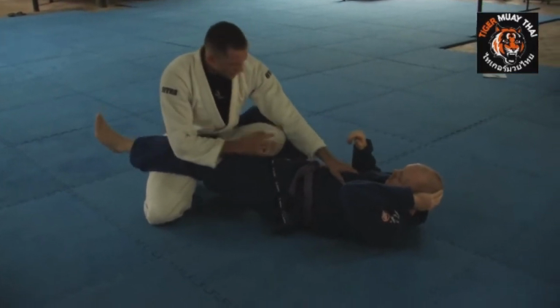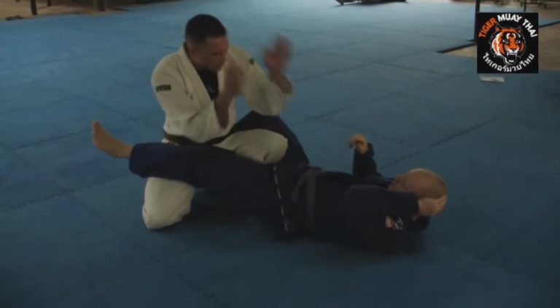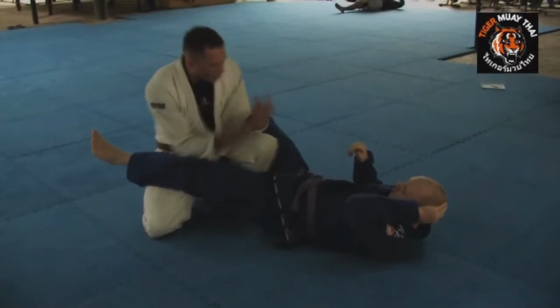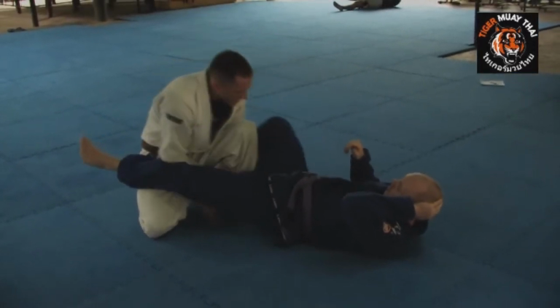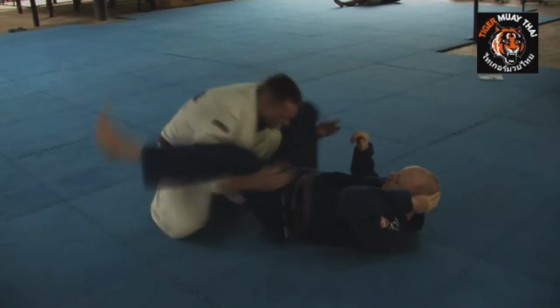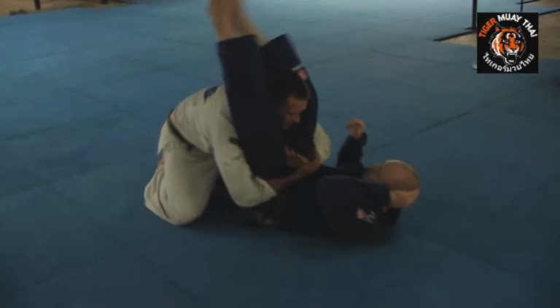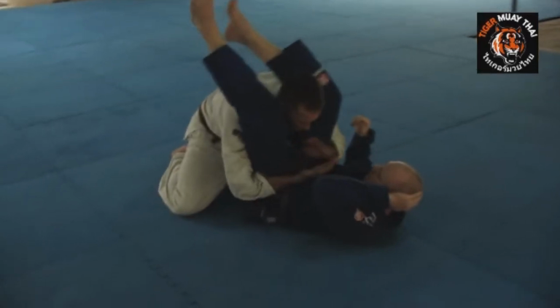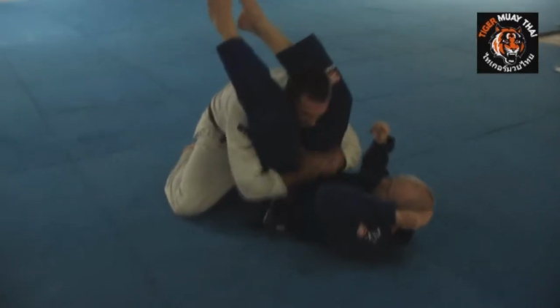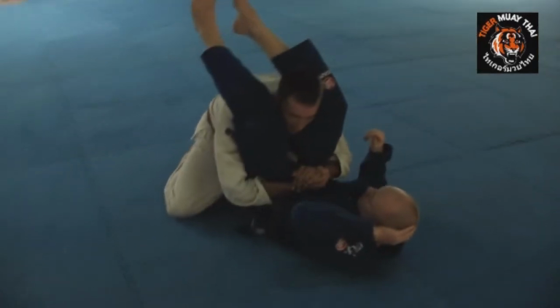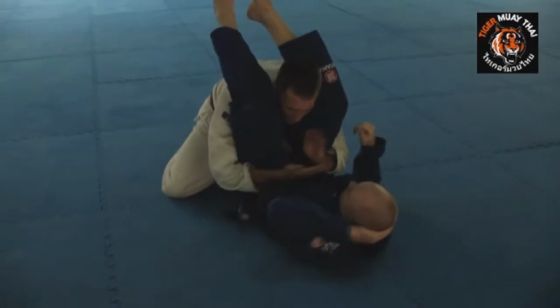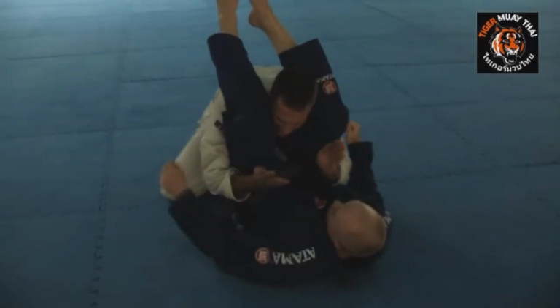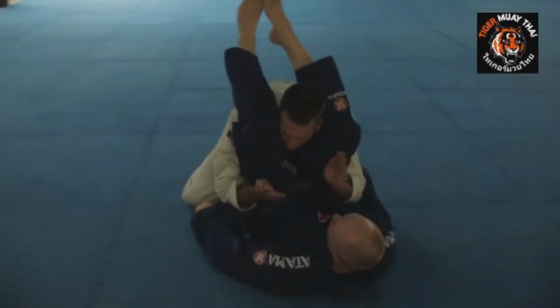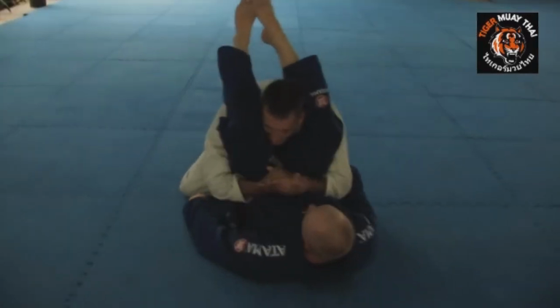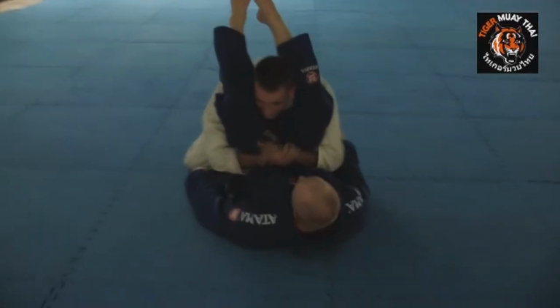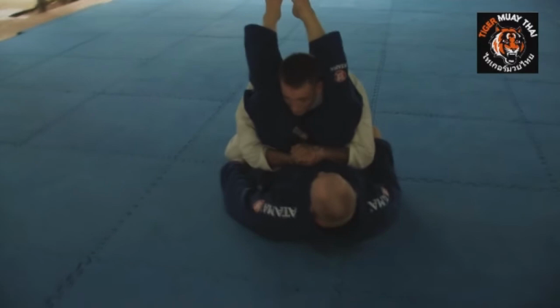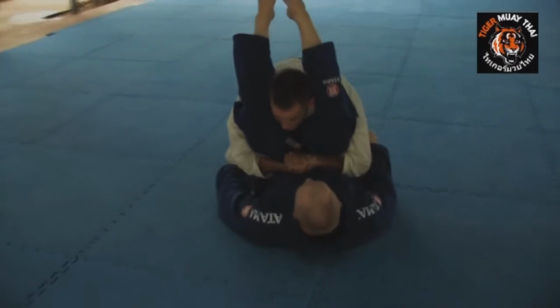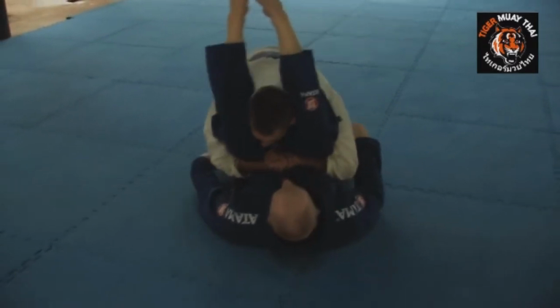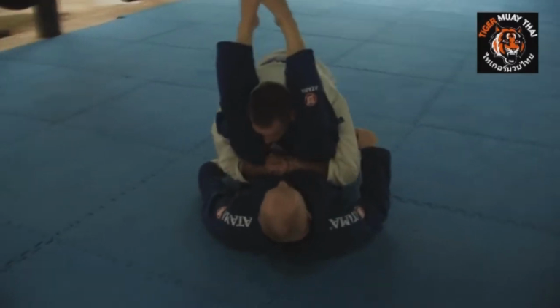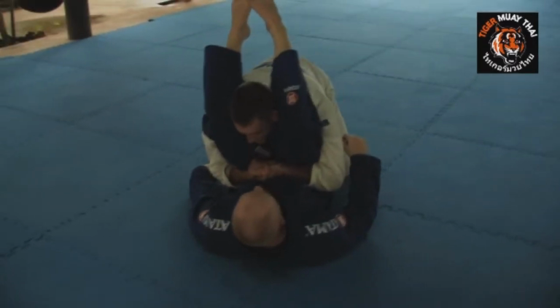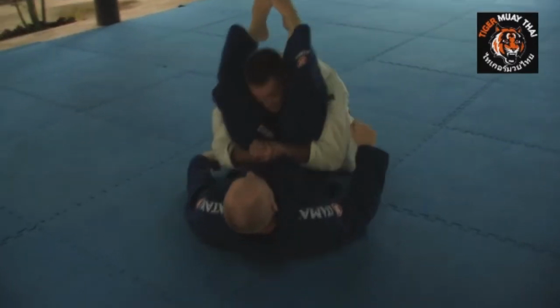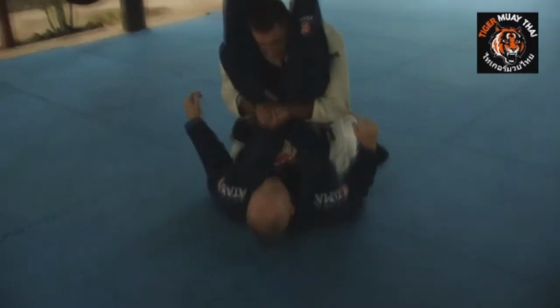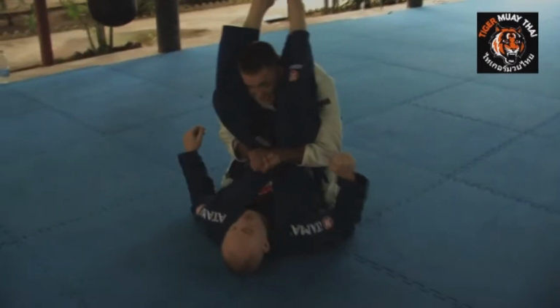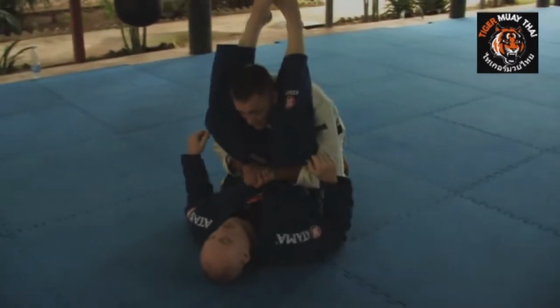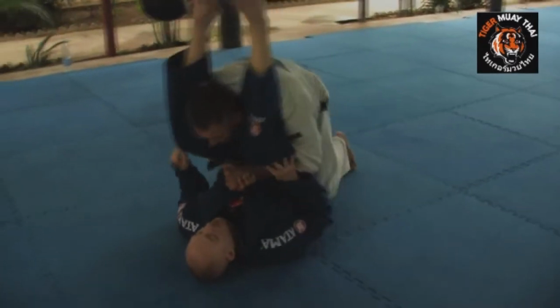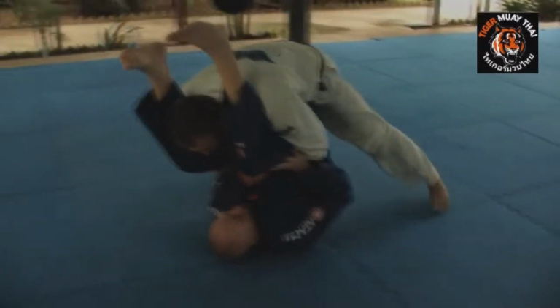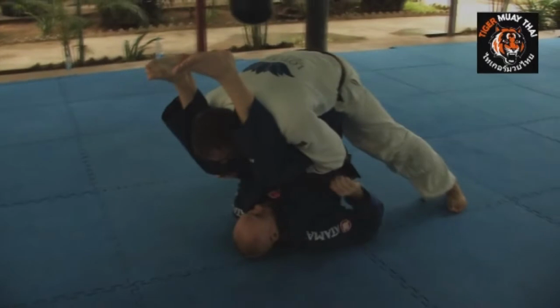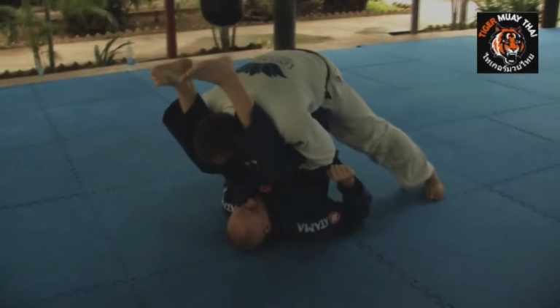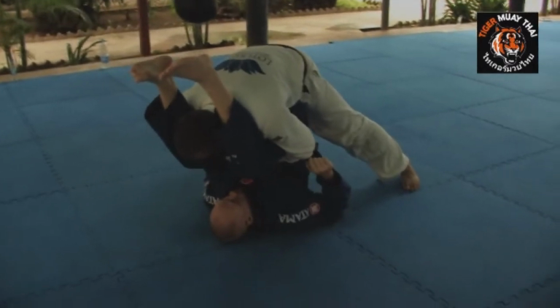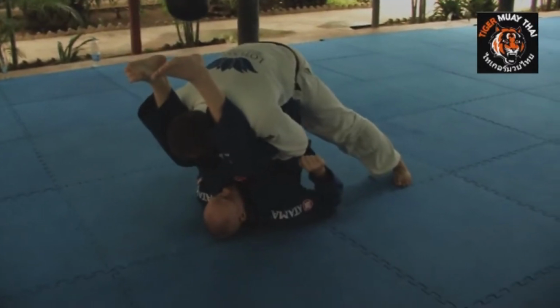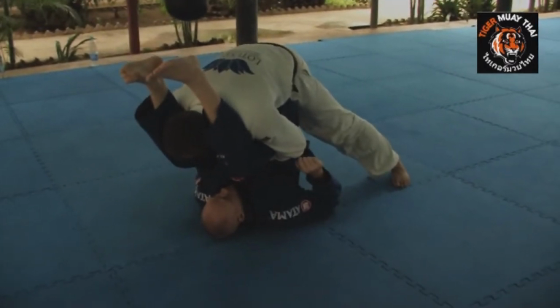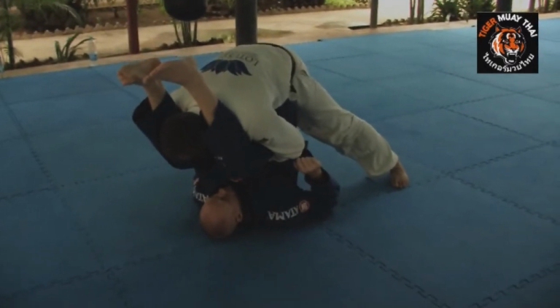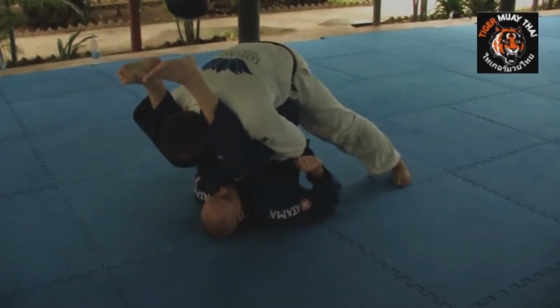From here, I'm going to swim both hands underneath and go palm to palm grip with my thumbs. I drop the knee backwards and I suck the hips in, and then pop to my feet far away enough that he can't grab my legs.